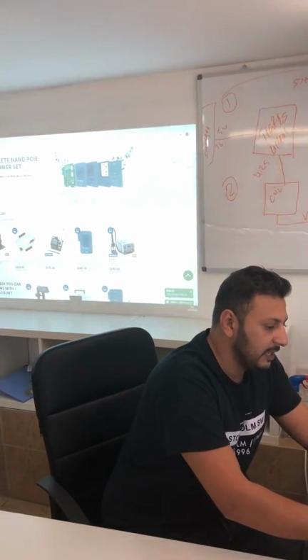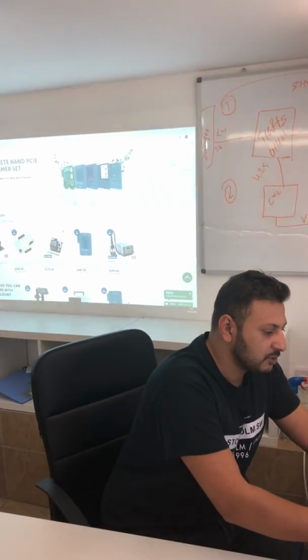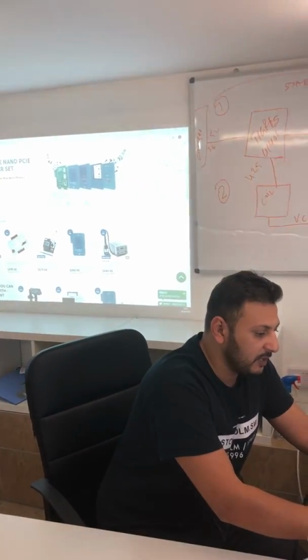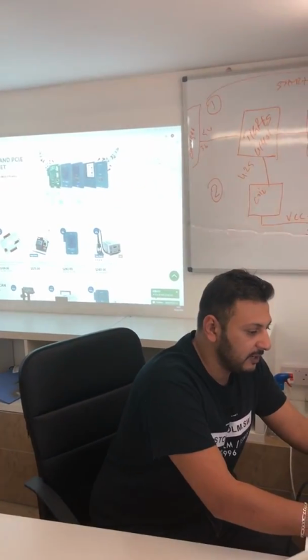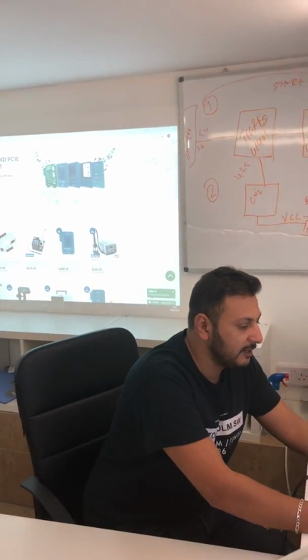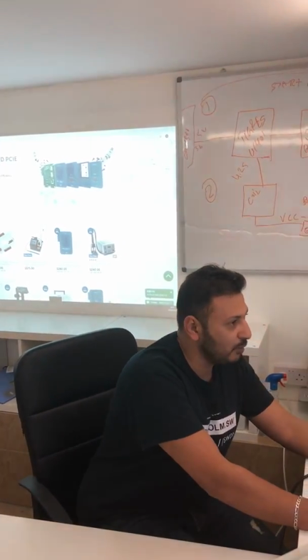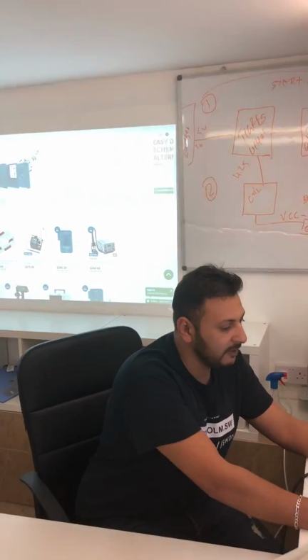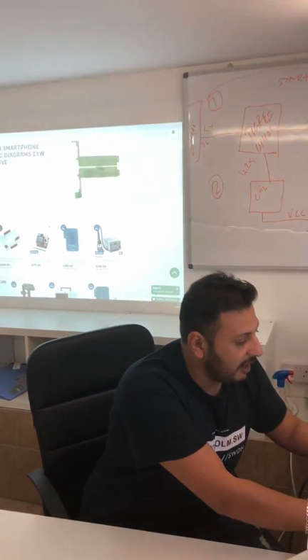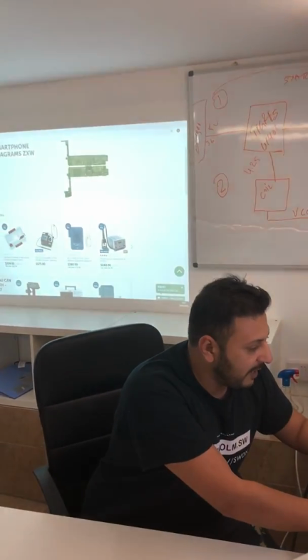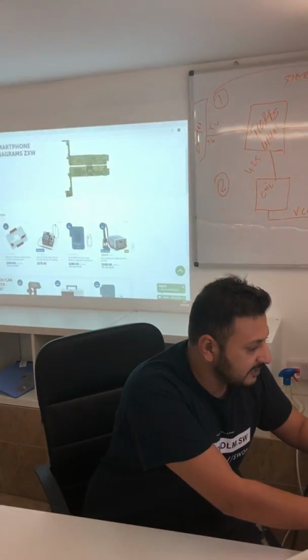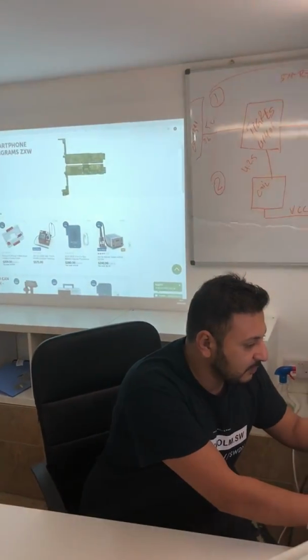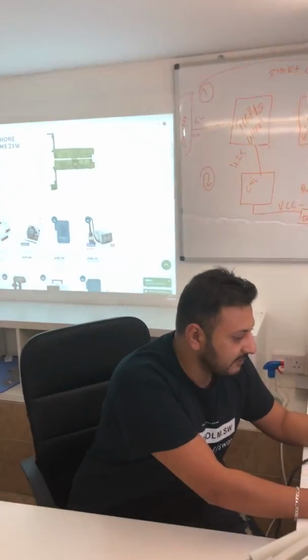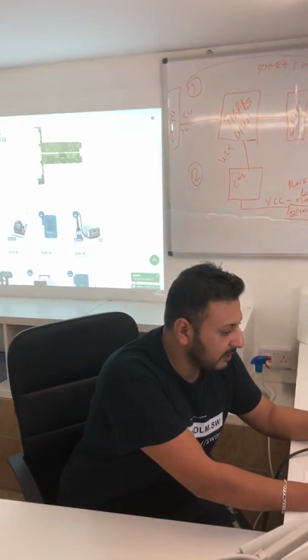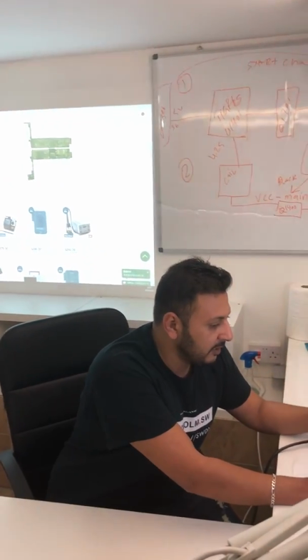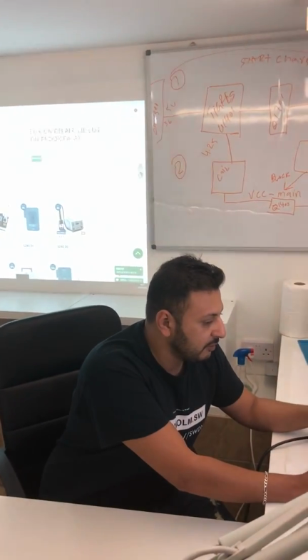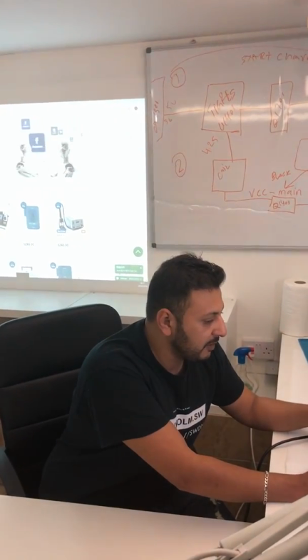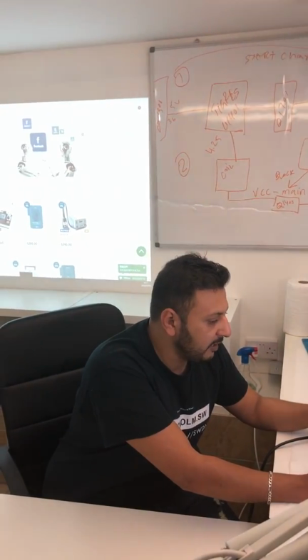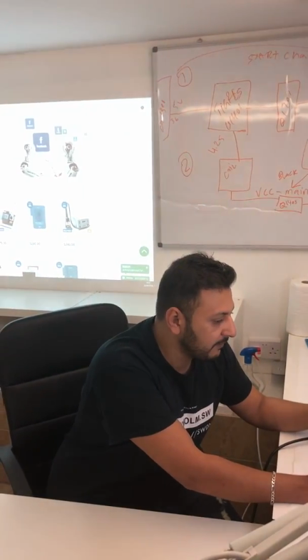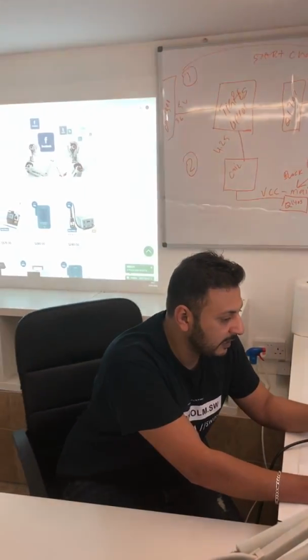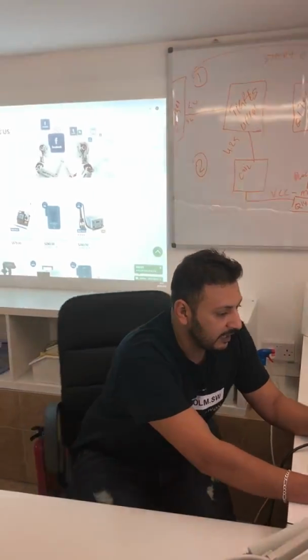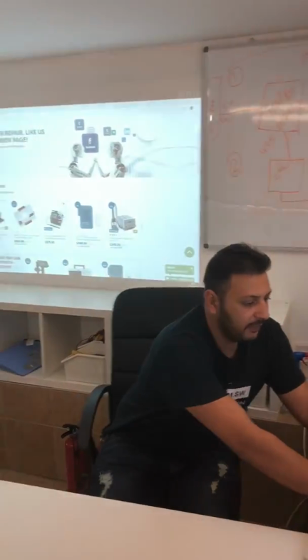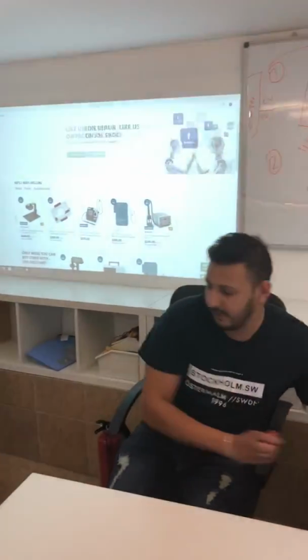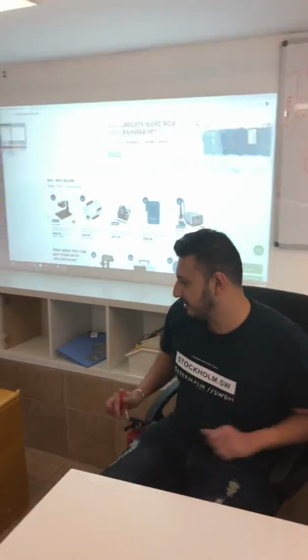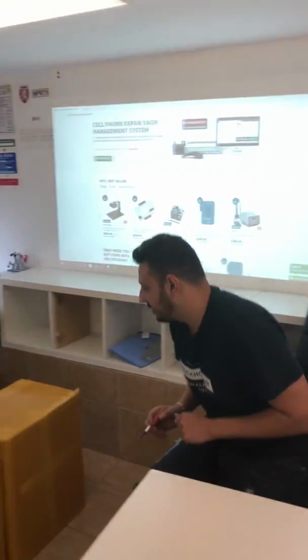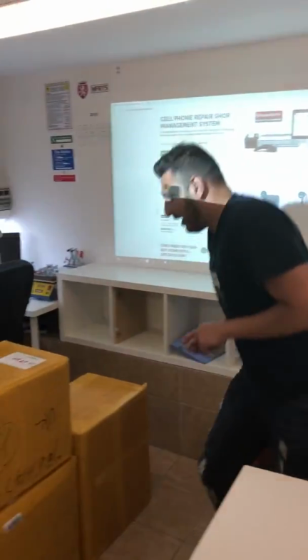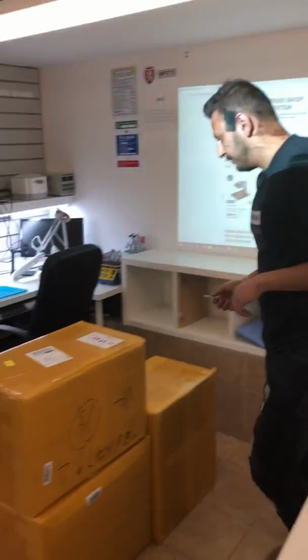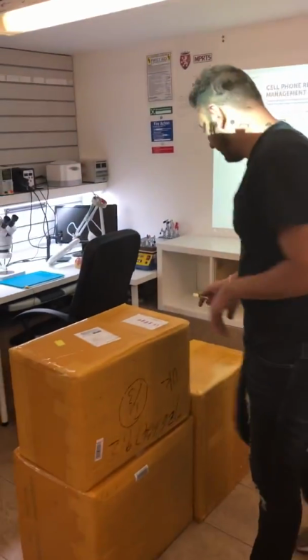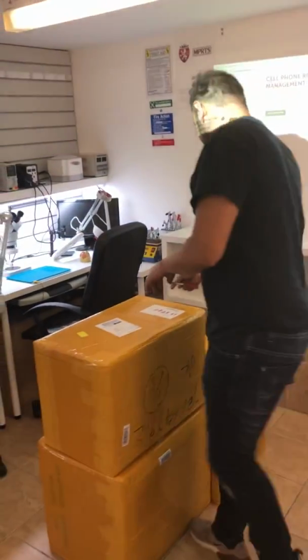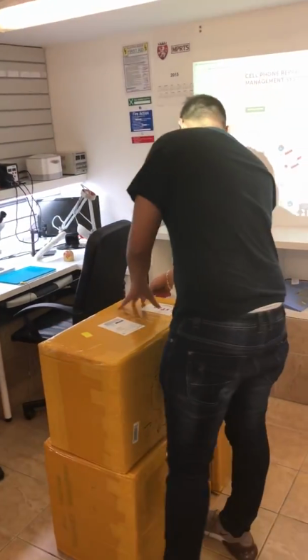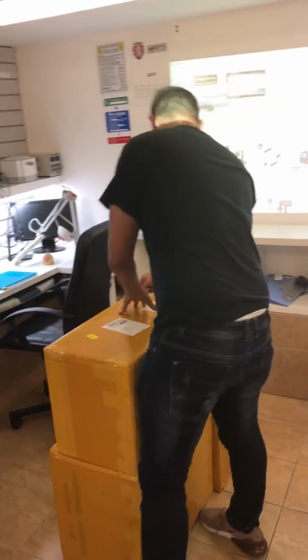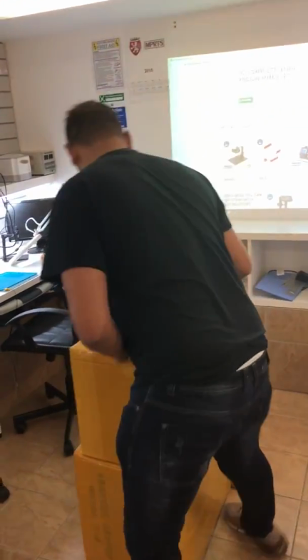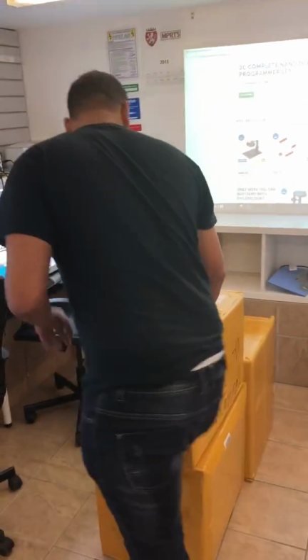To start with, let's open our packages. What we received from Union Repair today — they are here, let's see what we have, starting with the first one.